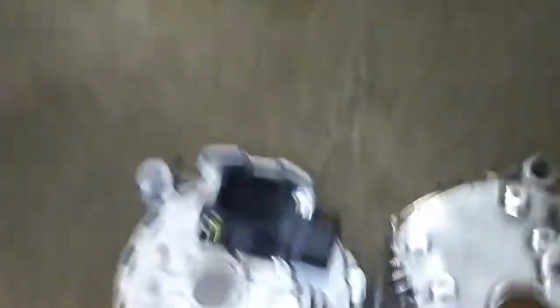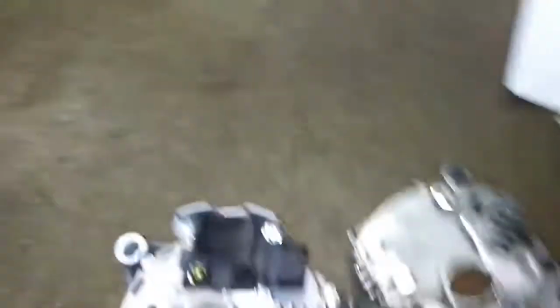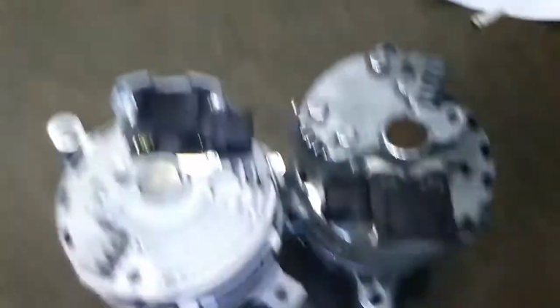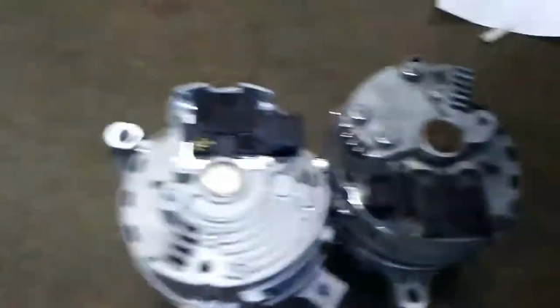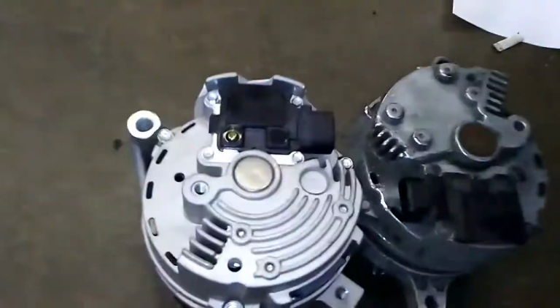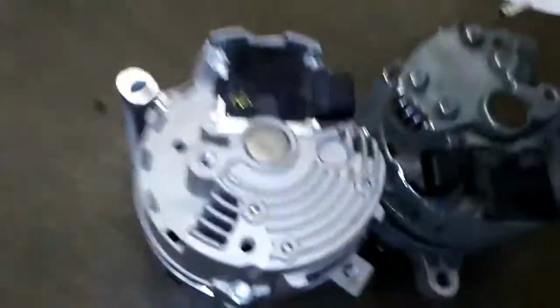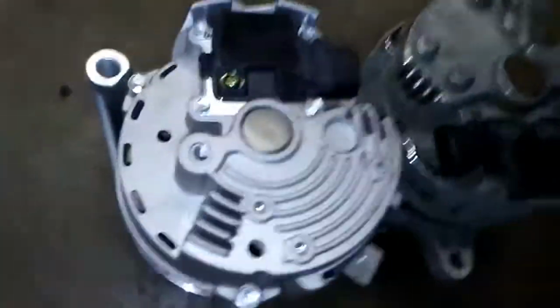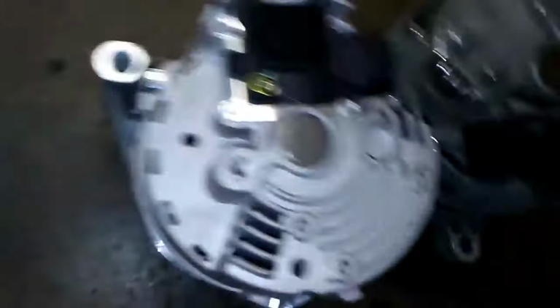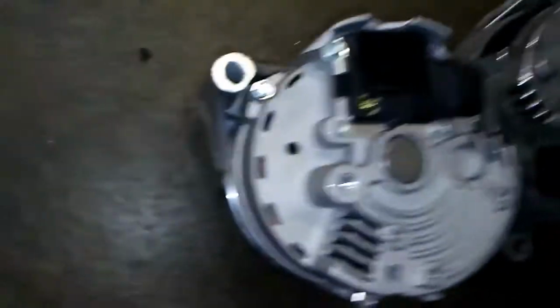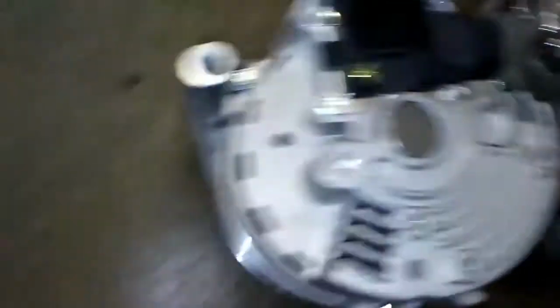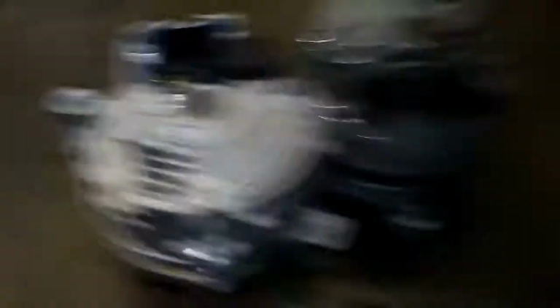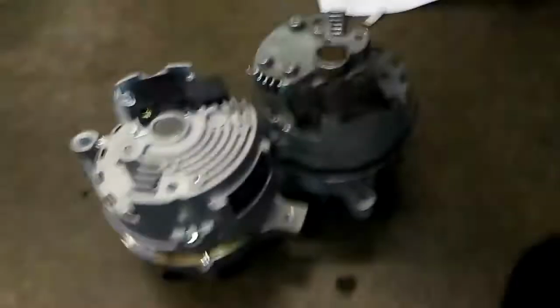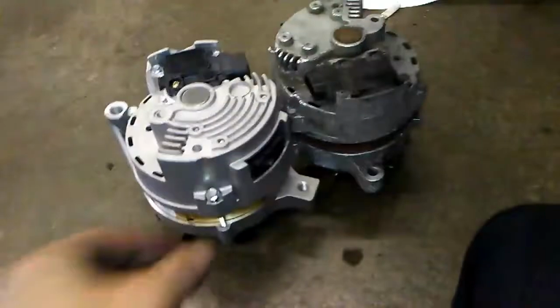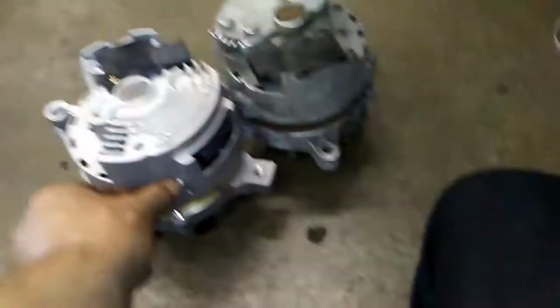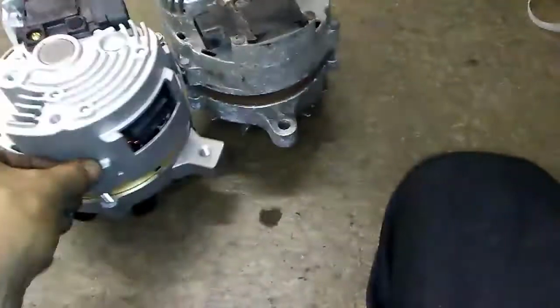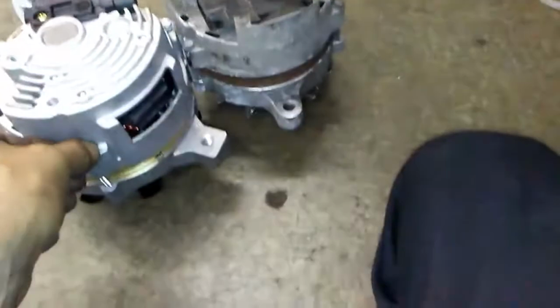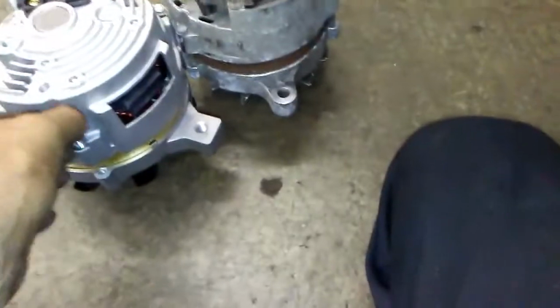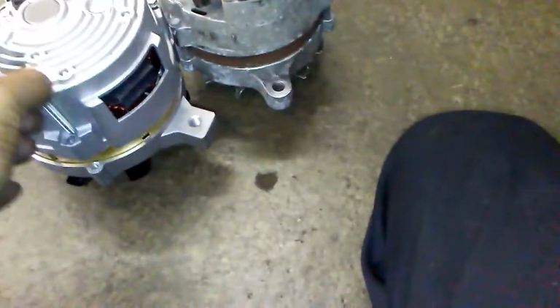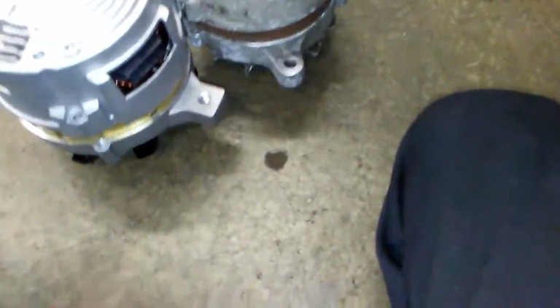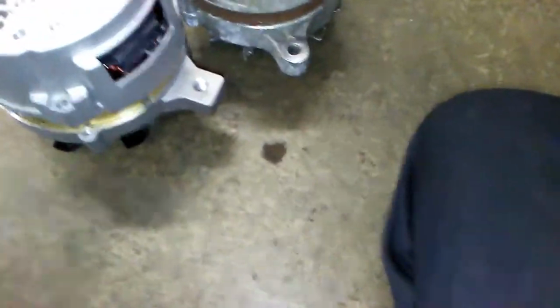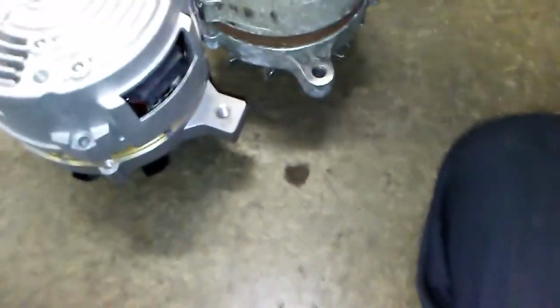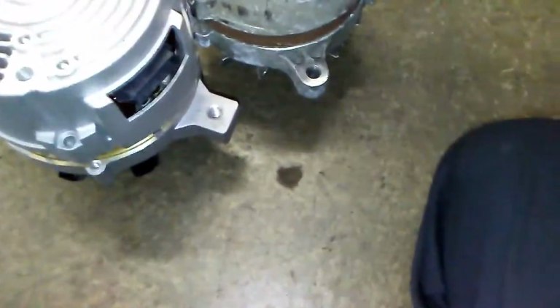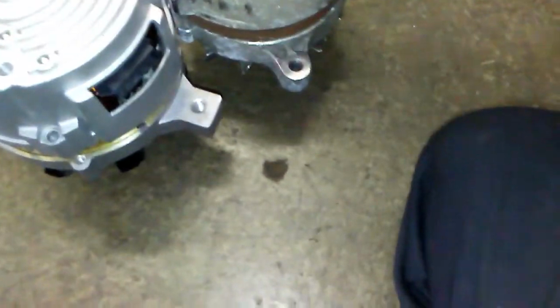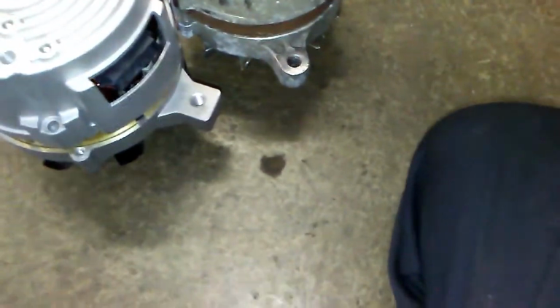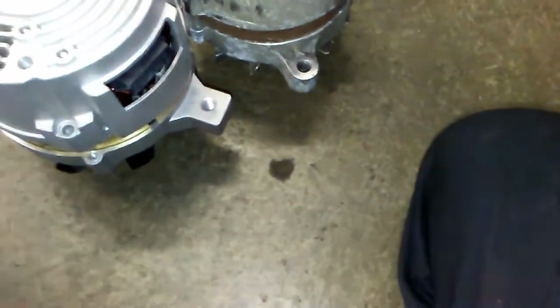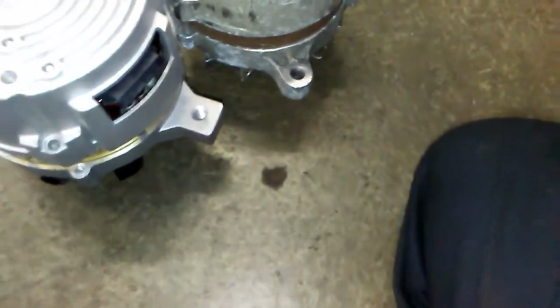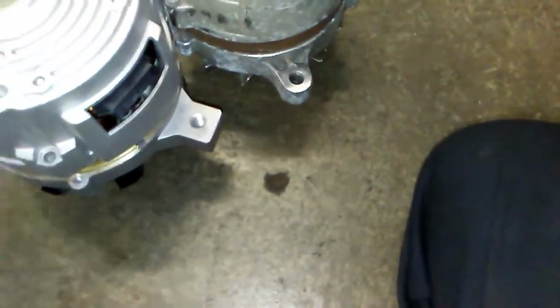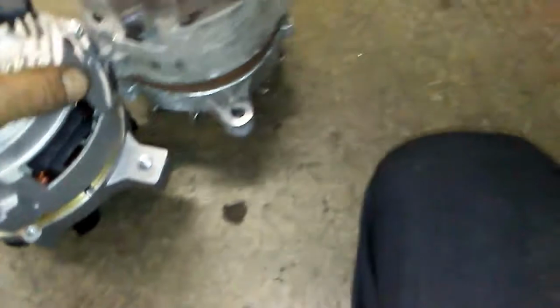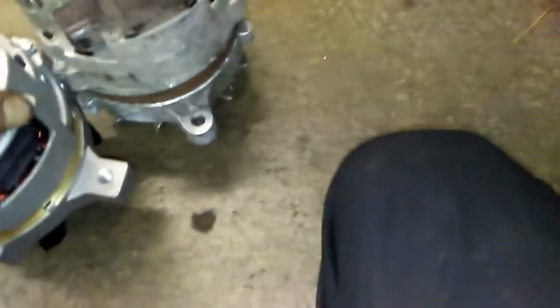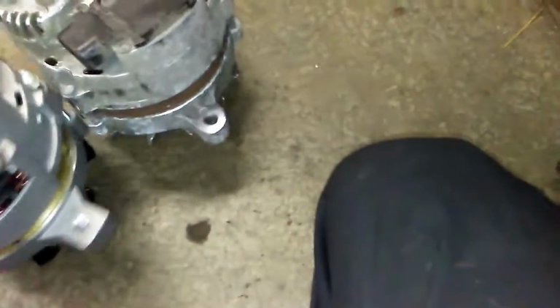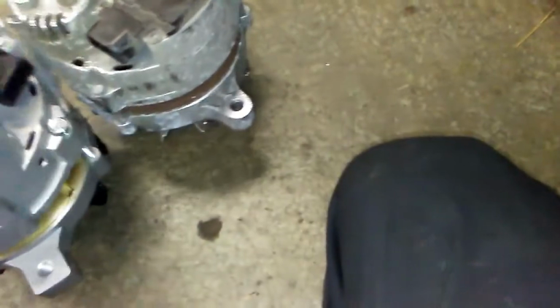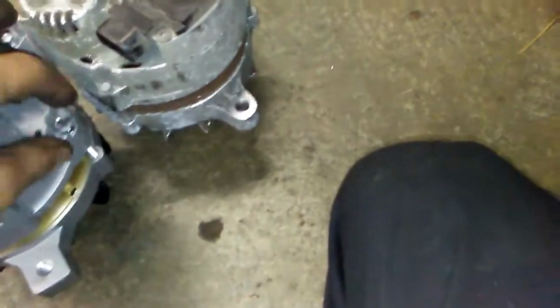I think if I don't pull the whole thing apart it should be okay. I think I just got to rotate this back part.